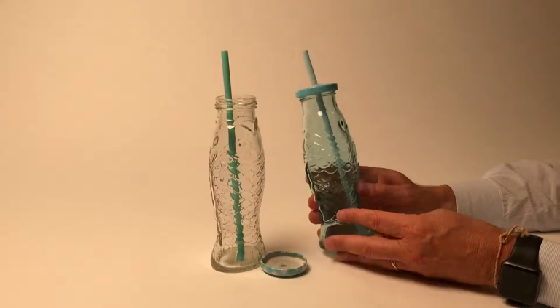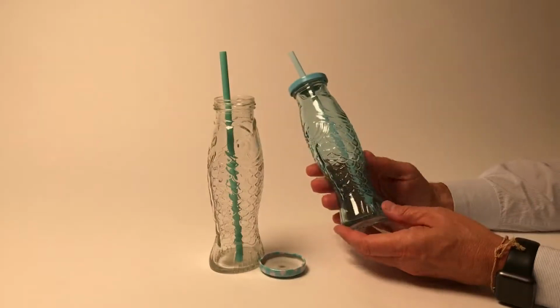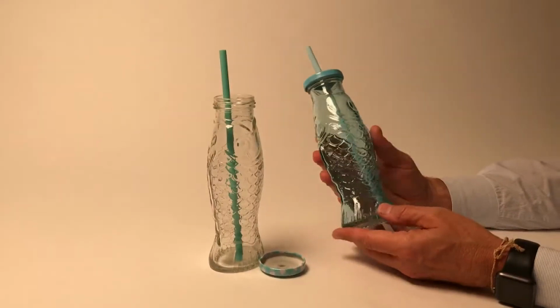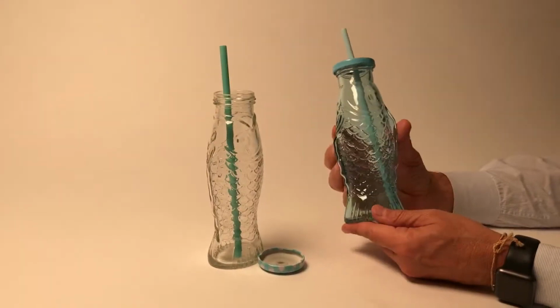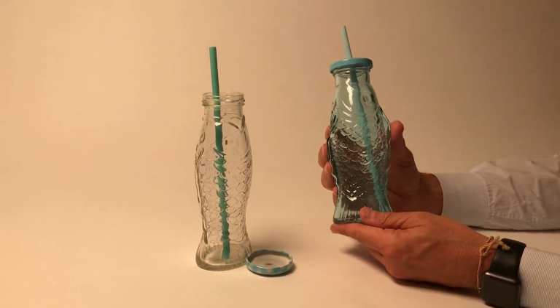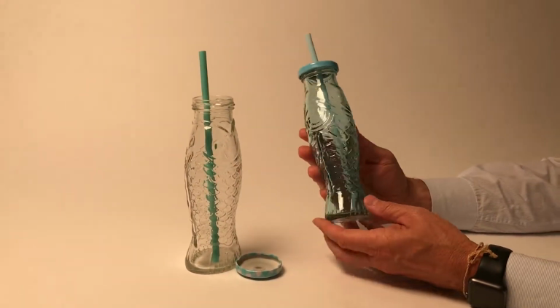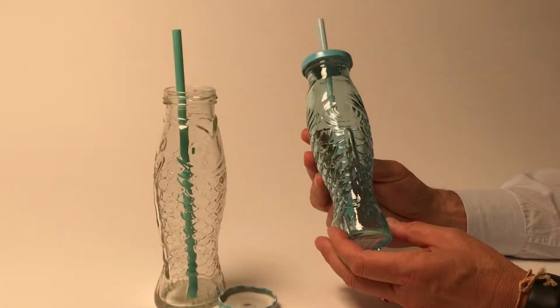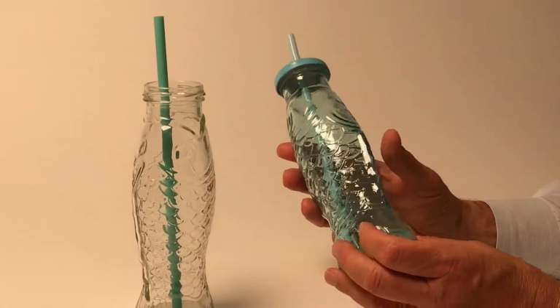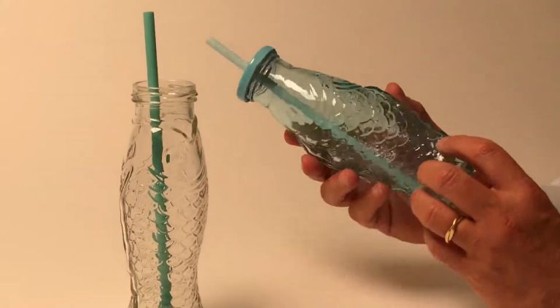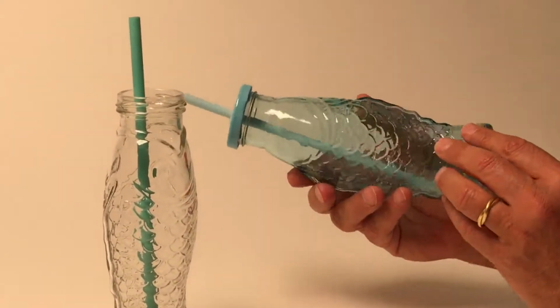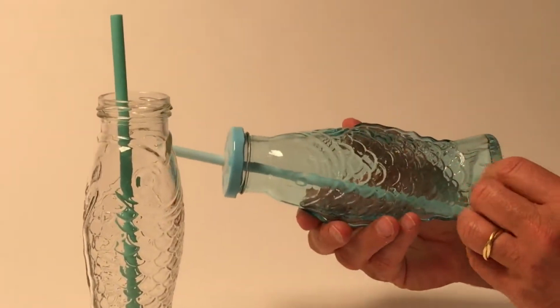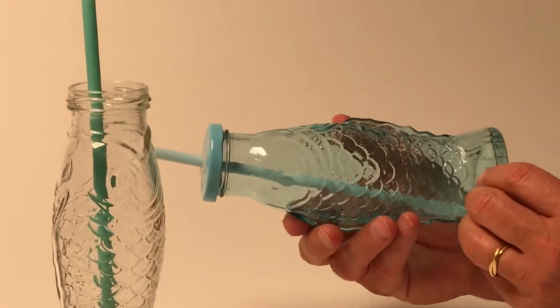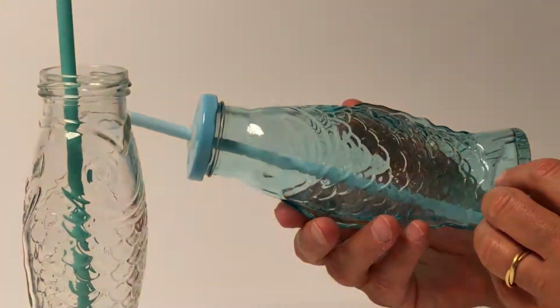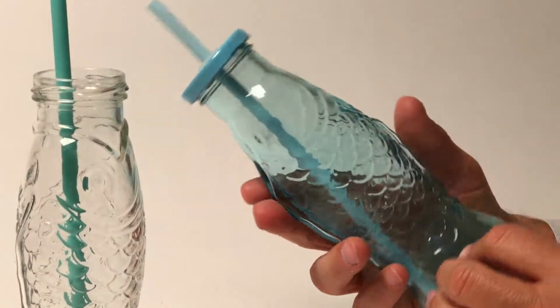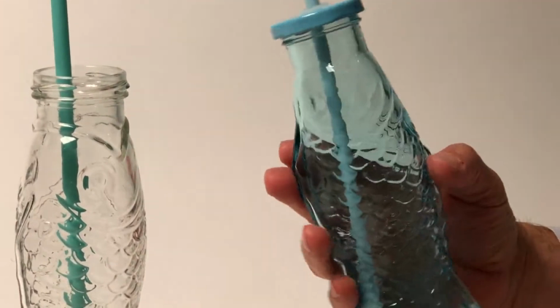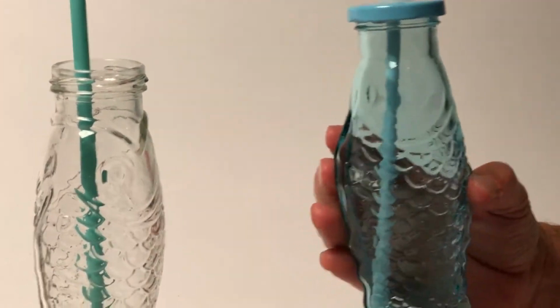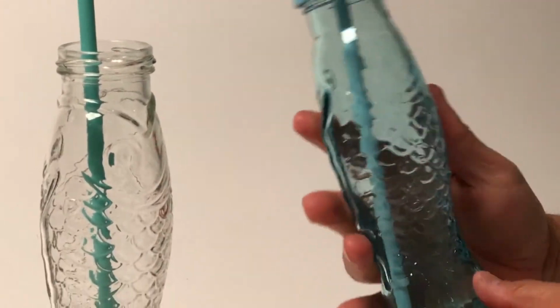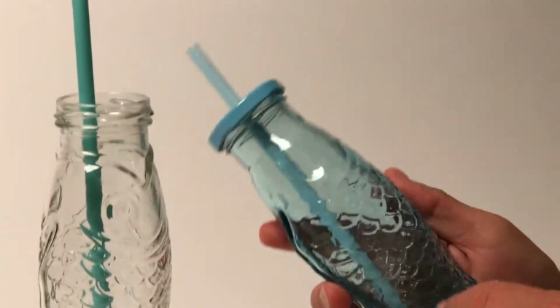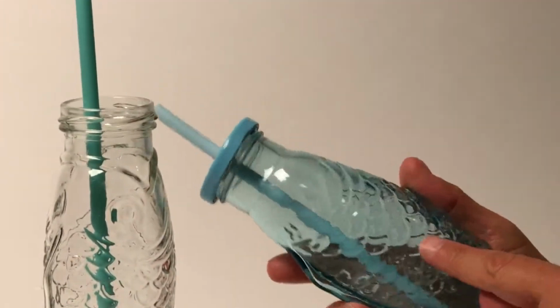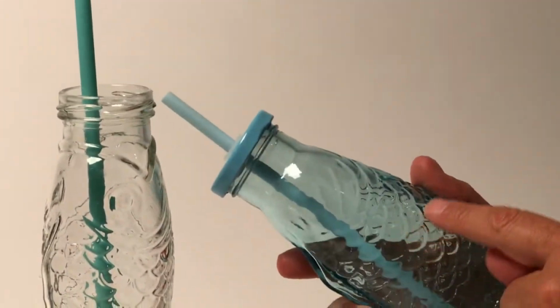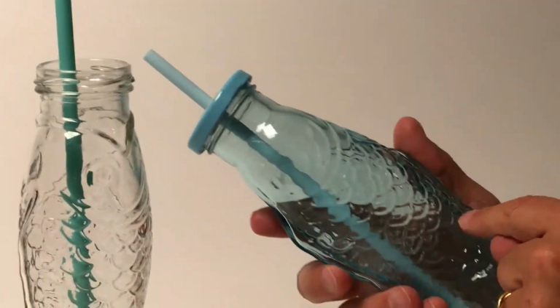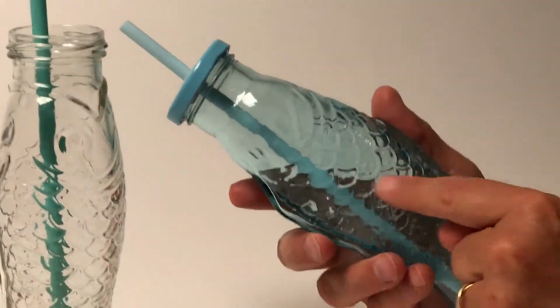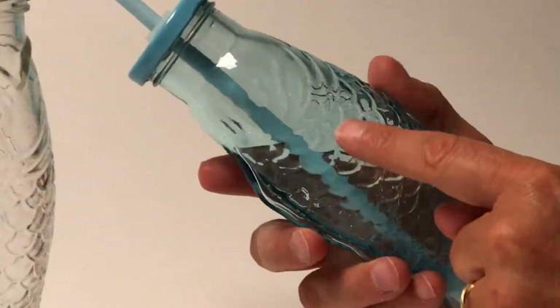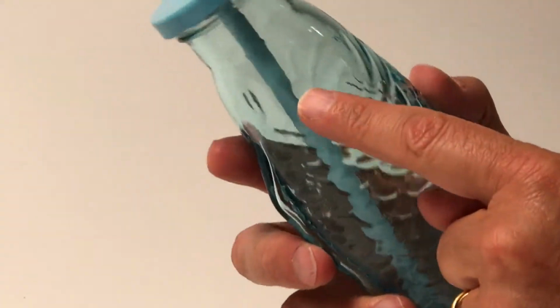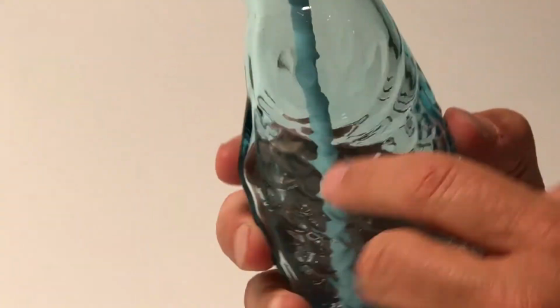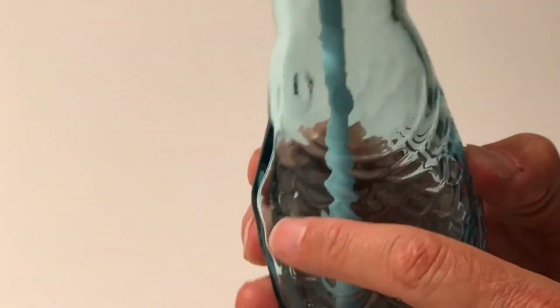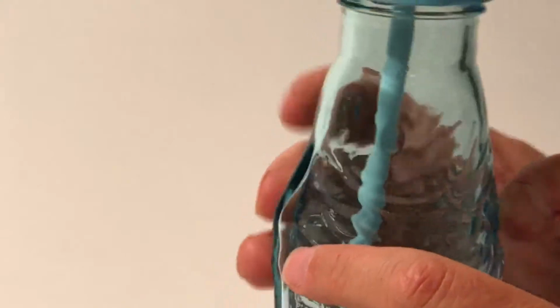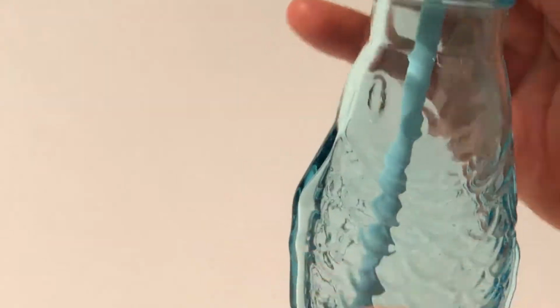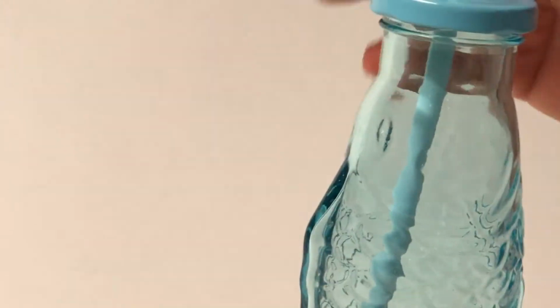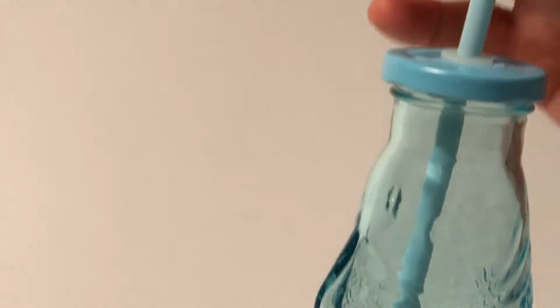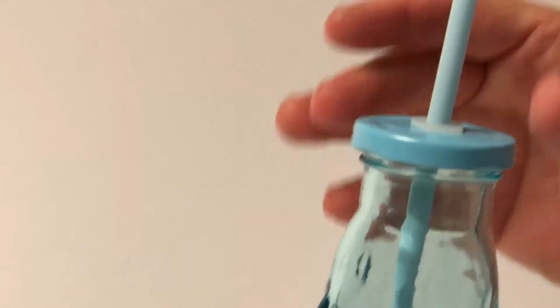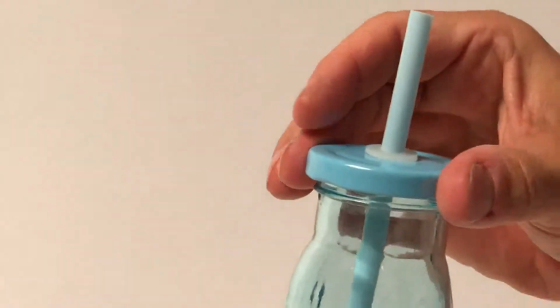Here we have individual drink bottles made out of fish, and you can see how cute these fish are. If you get in close, you can see the scales and all the different detail on them. They come with the lid, they come with the straw.